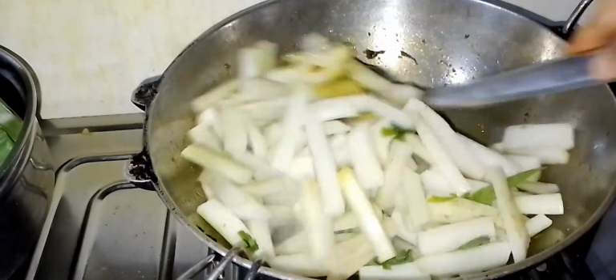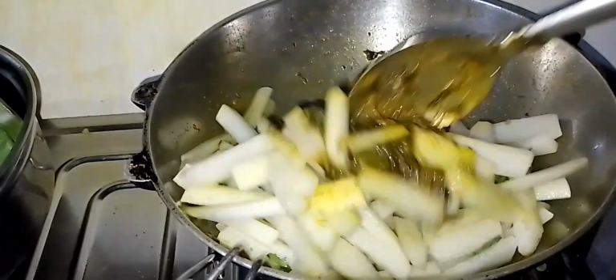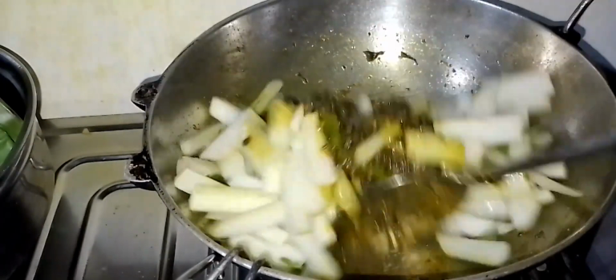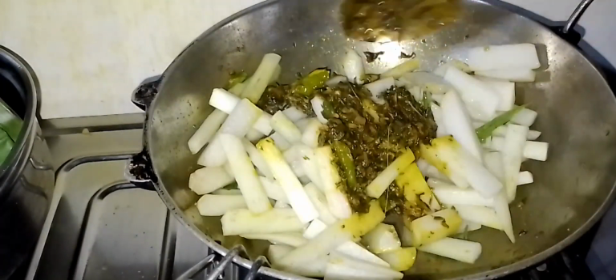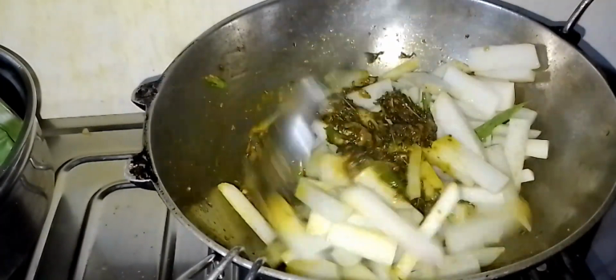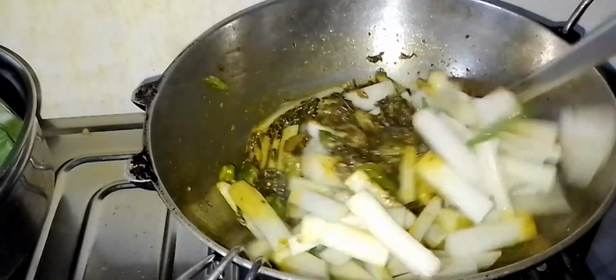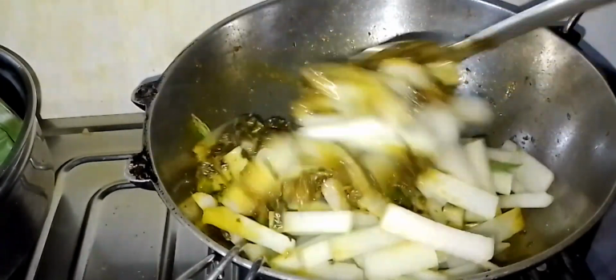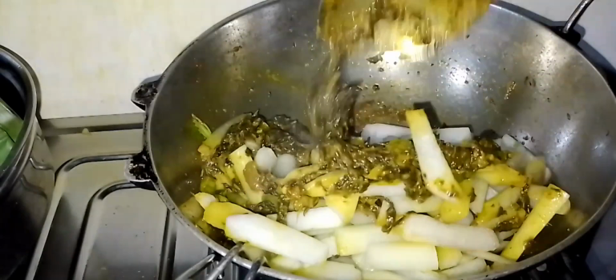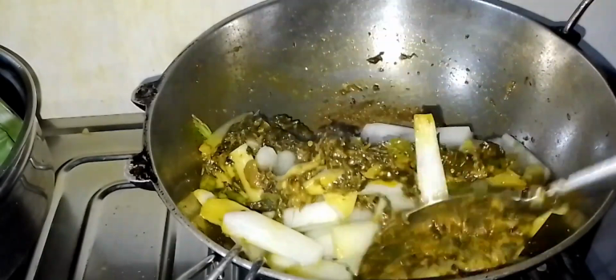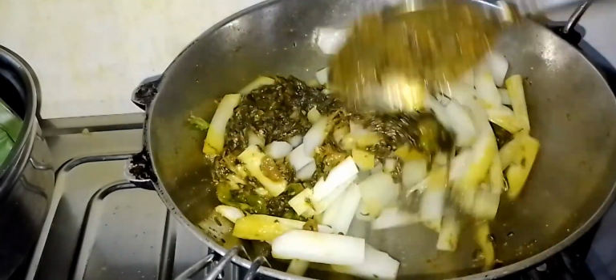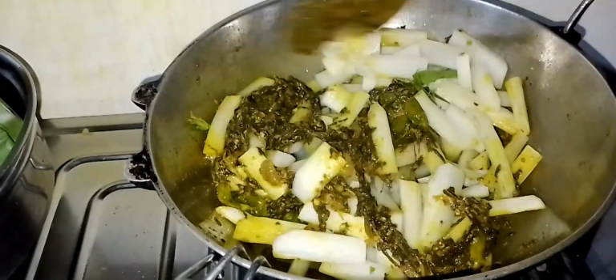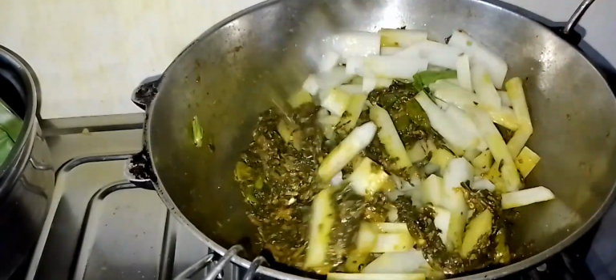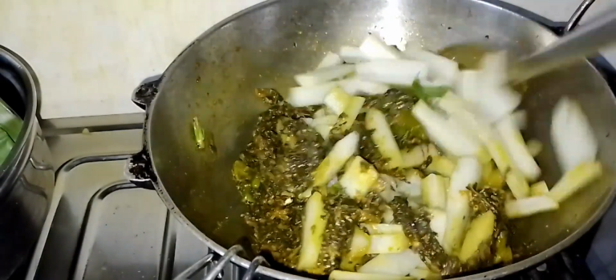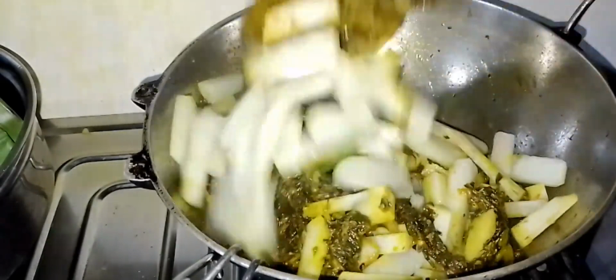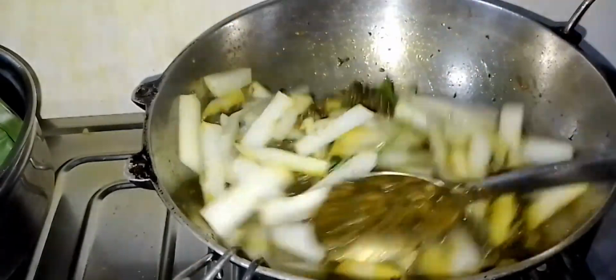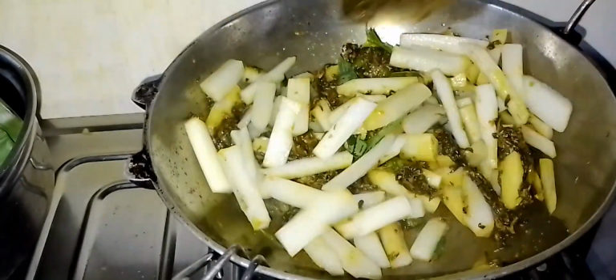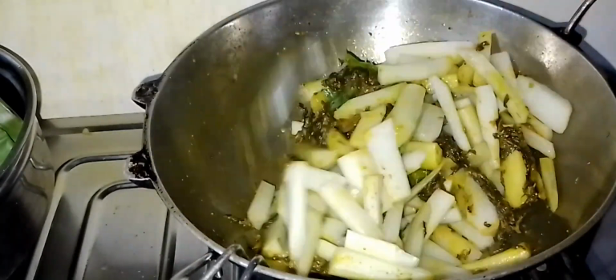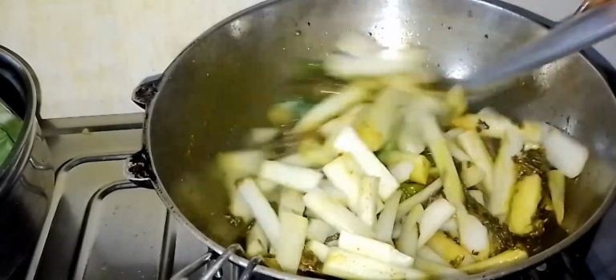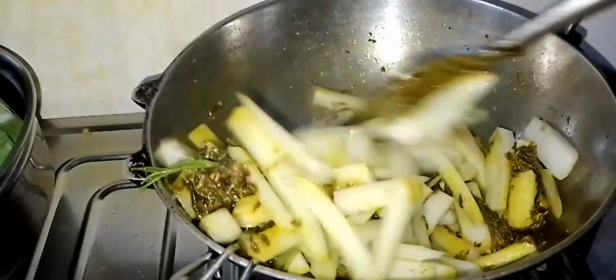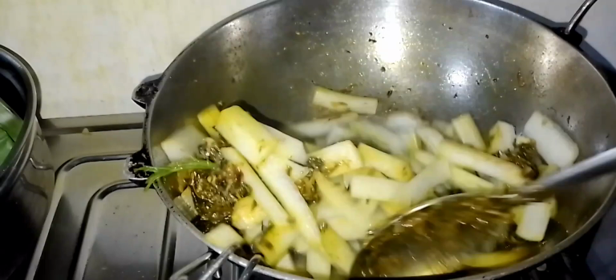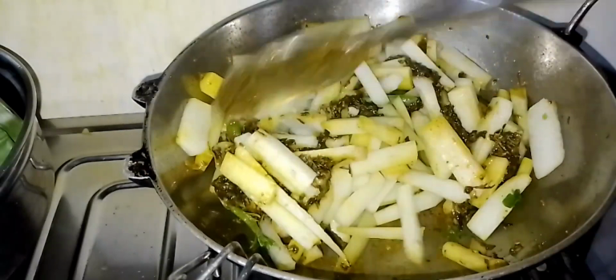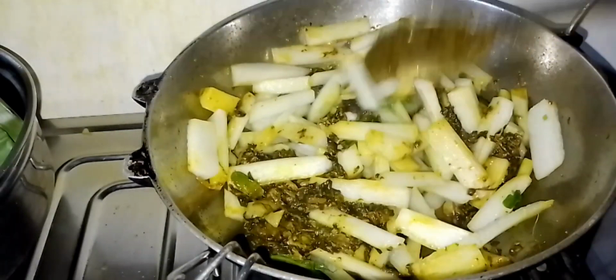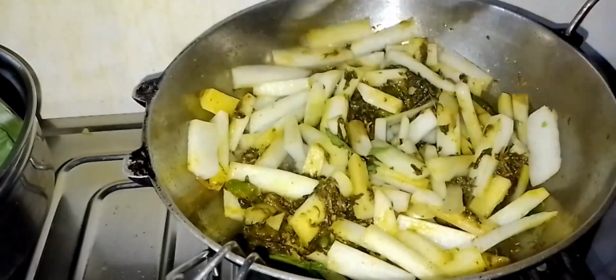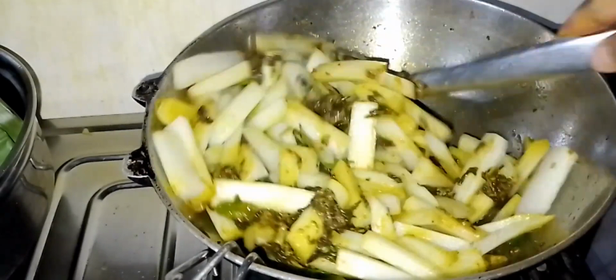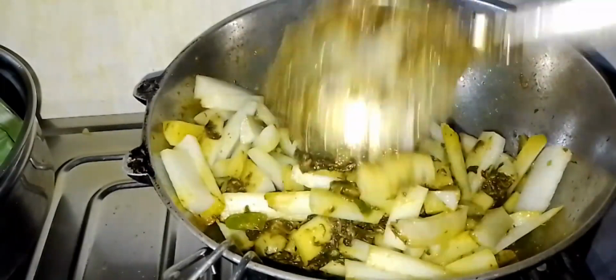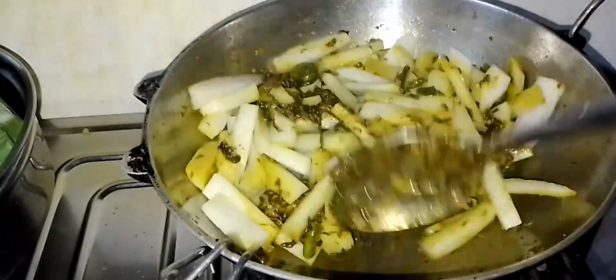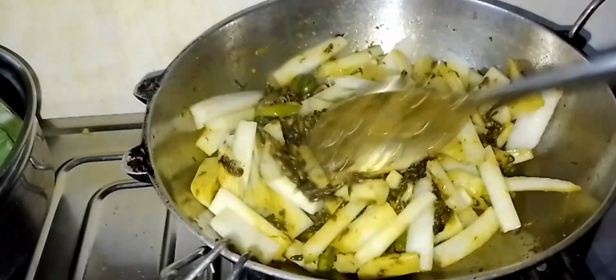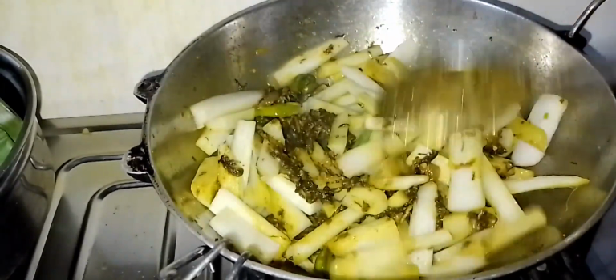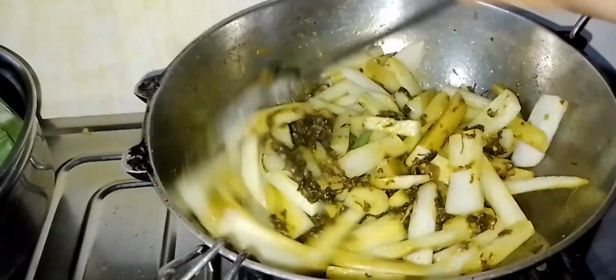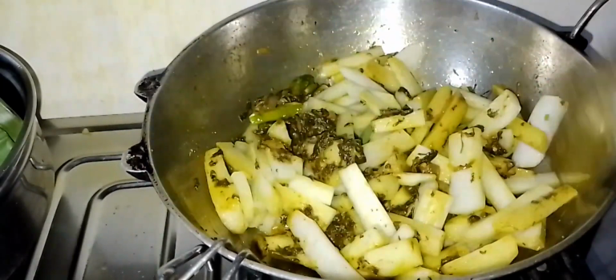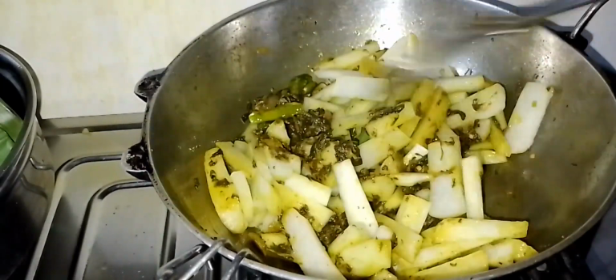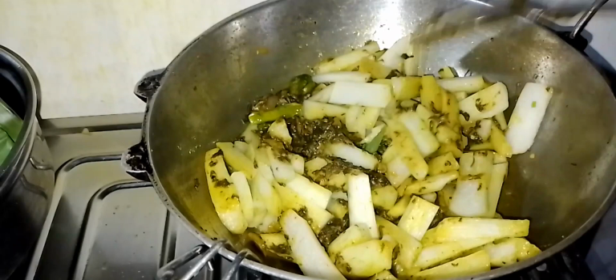First, we will get this white pepper with the pepper from the belly. We will cook this onion for 2 minutes. We will remove the pepper. The pepper is back to 2 minutes.